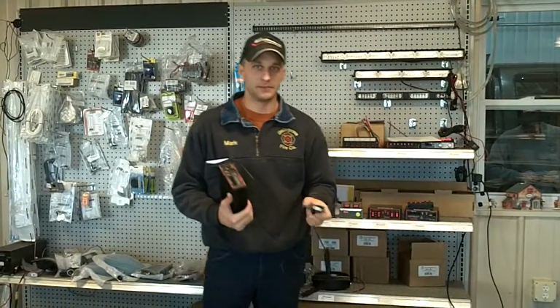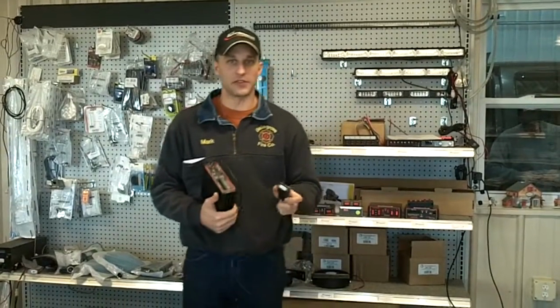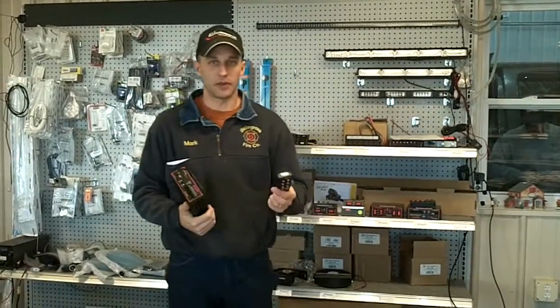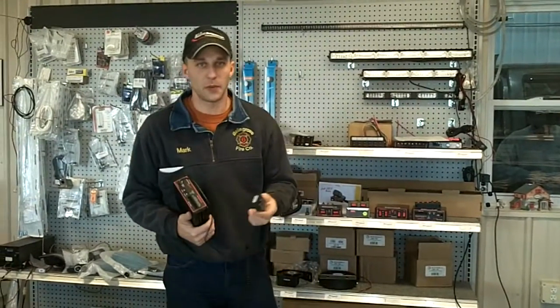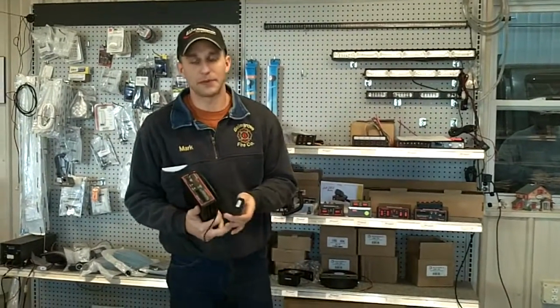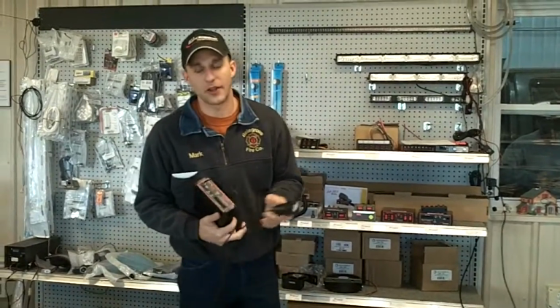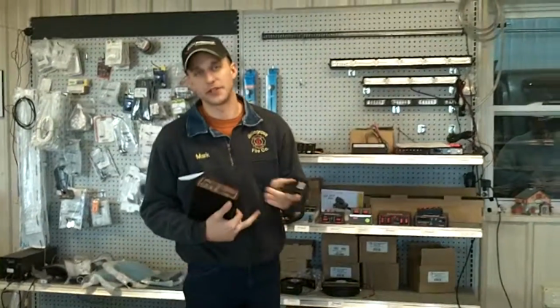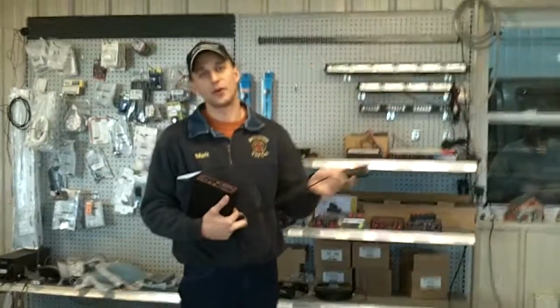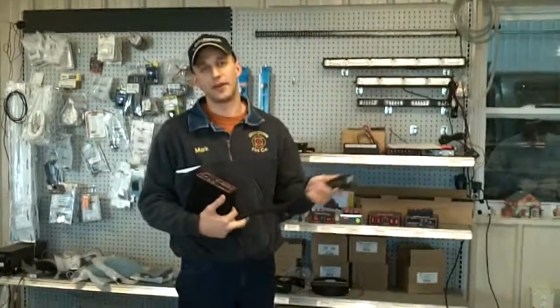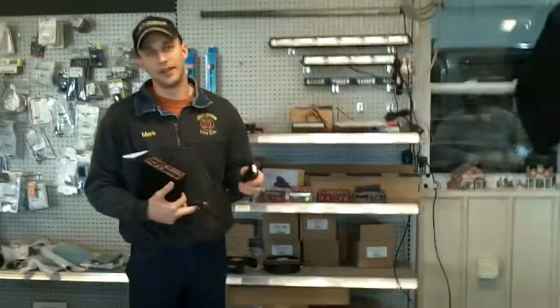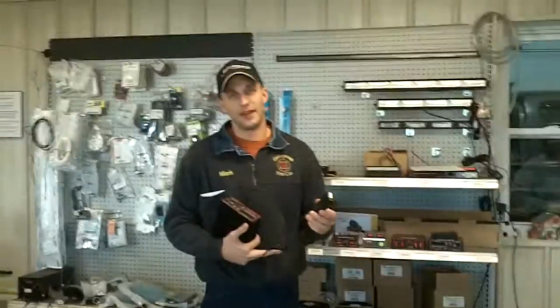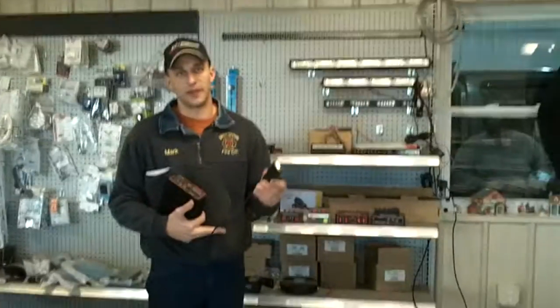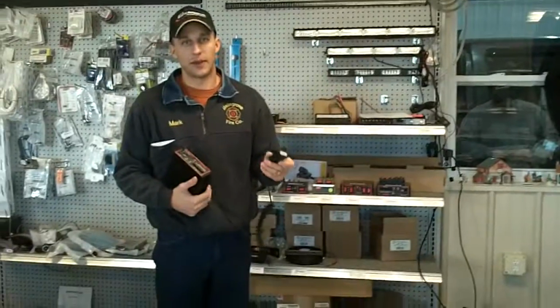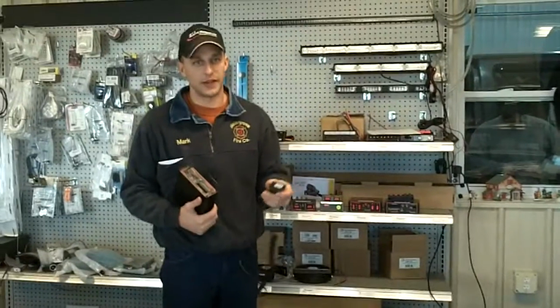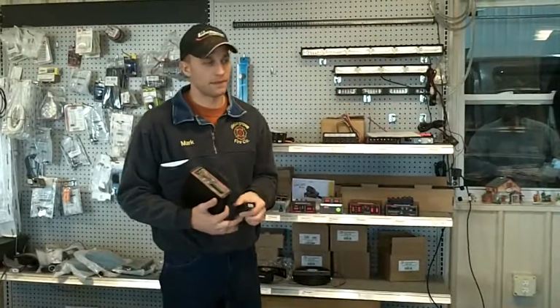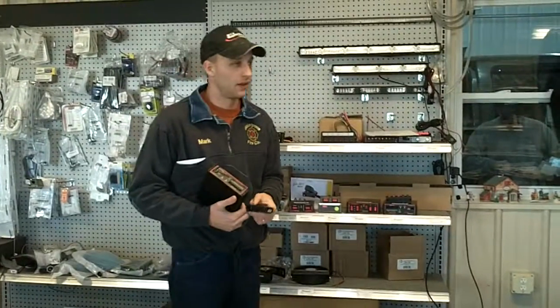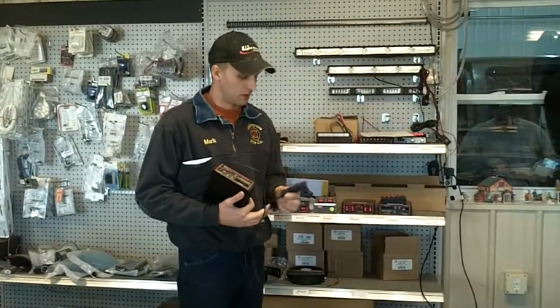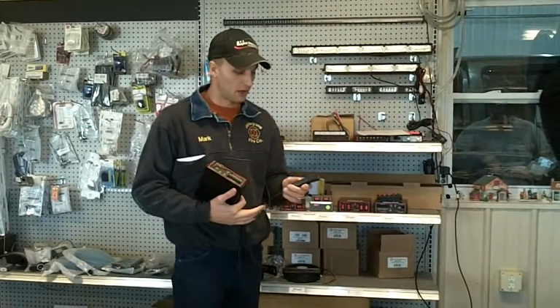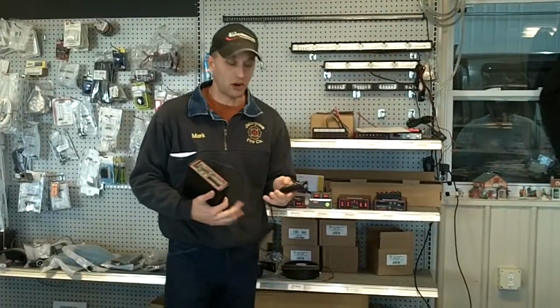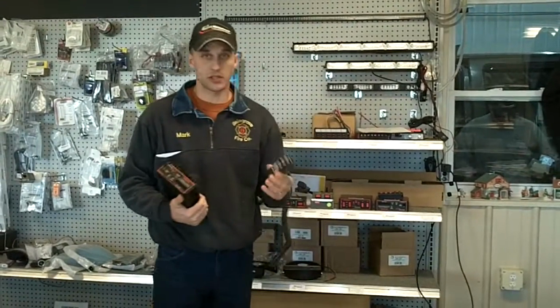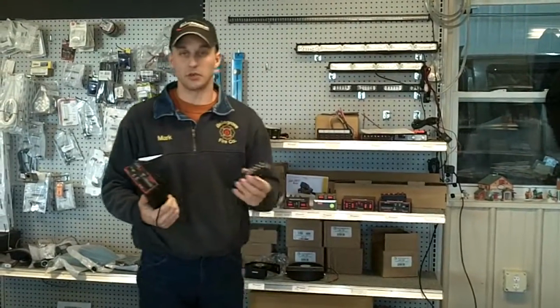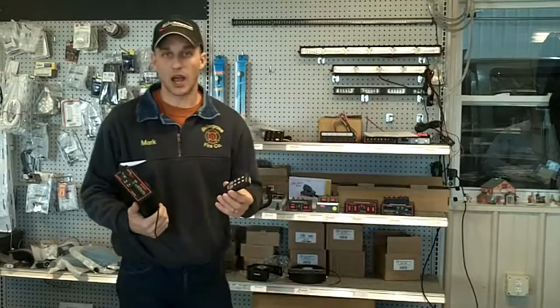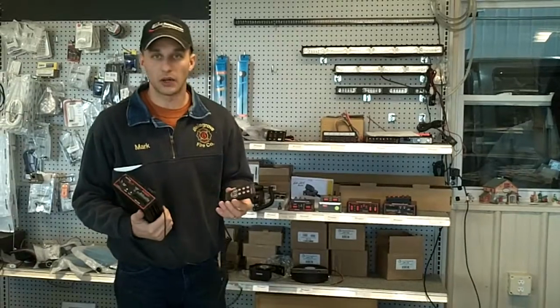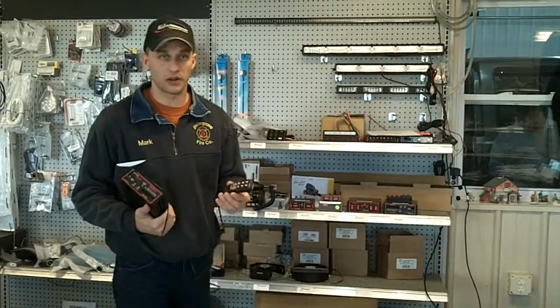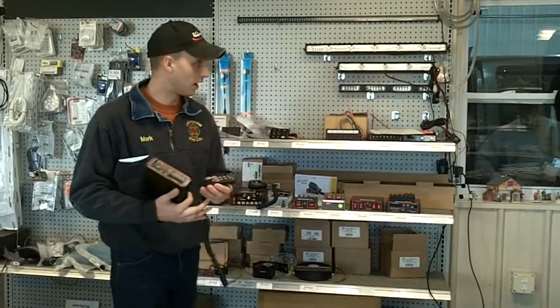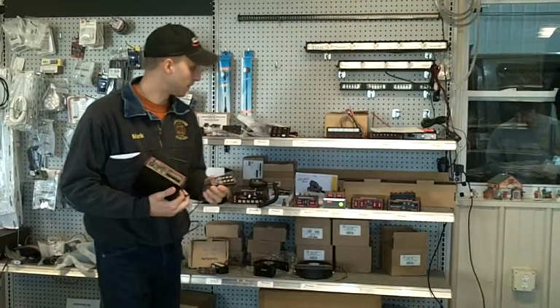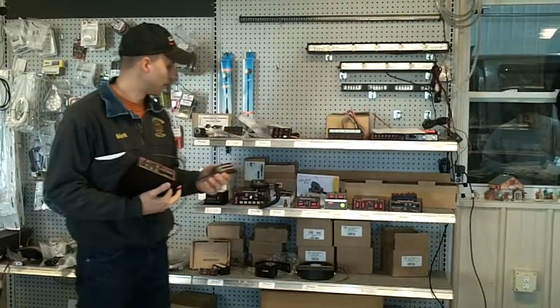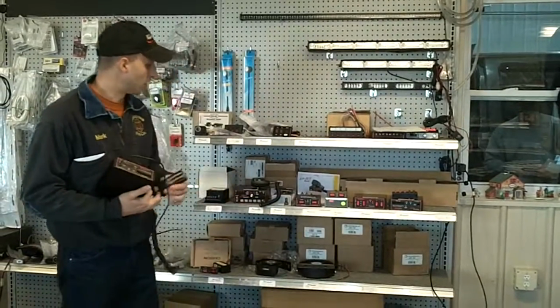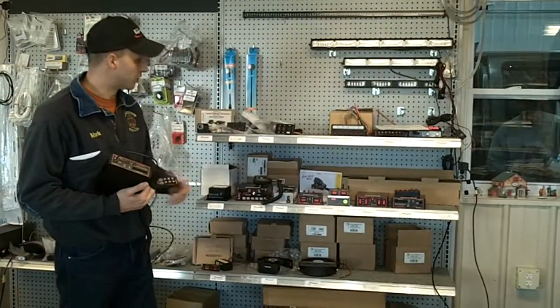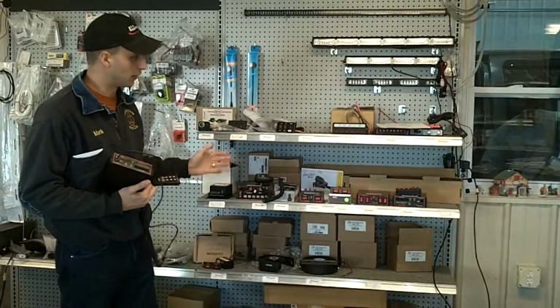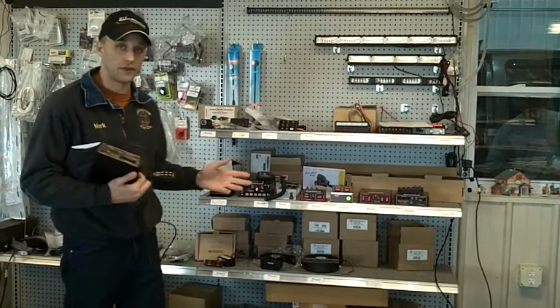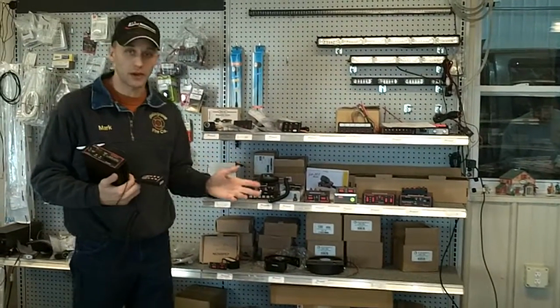Hi, this is Mark with Nineville and Raptor Response Emergency Vehicle Equipment out of Anvil, Pennsylvania. We sell a lot of Carson Sirens — we're a stocking dealer for Carson Sirens and we stock a lot of different models.